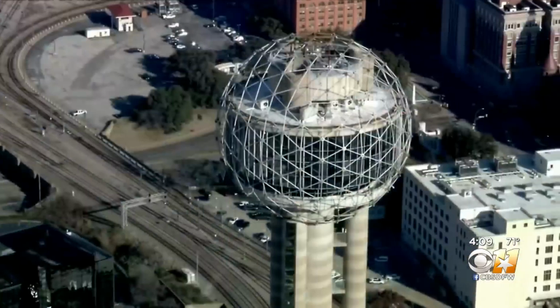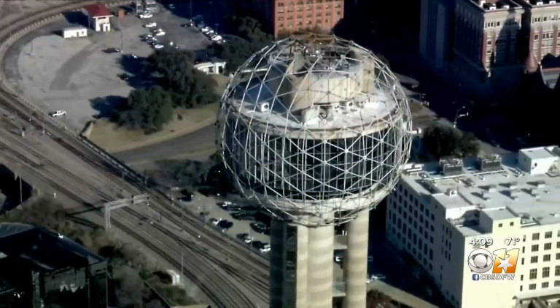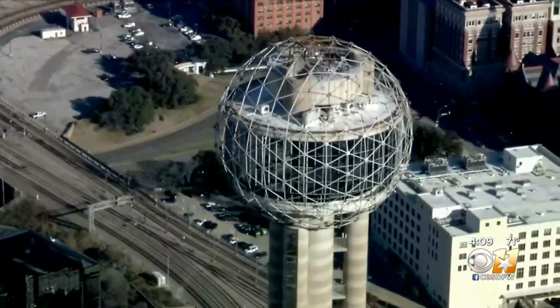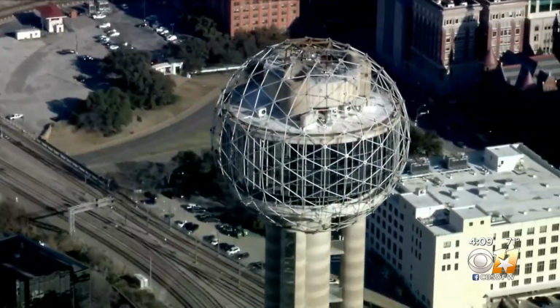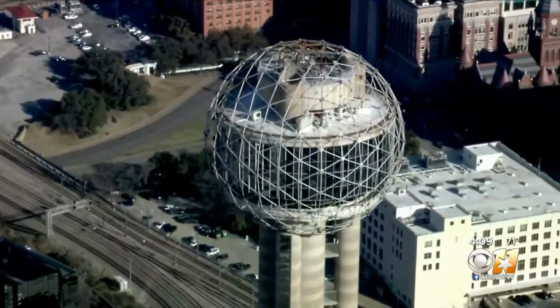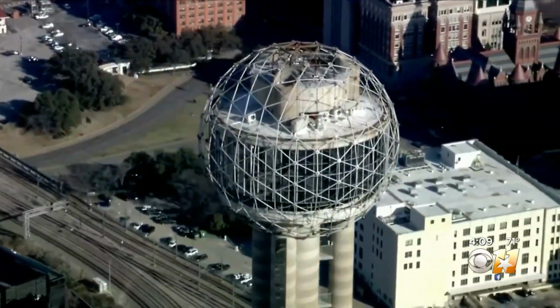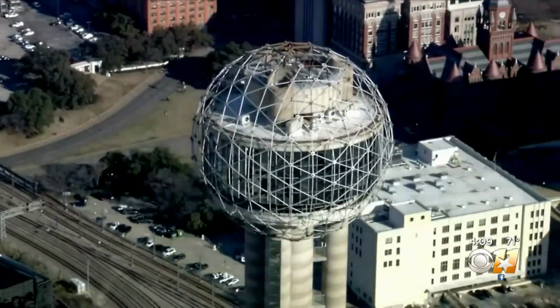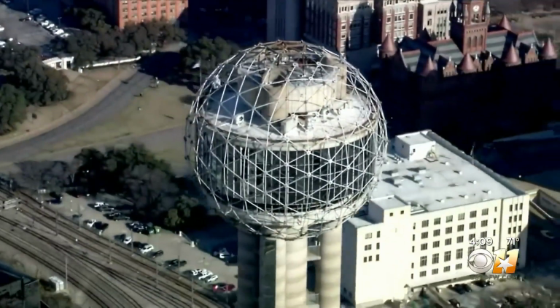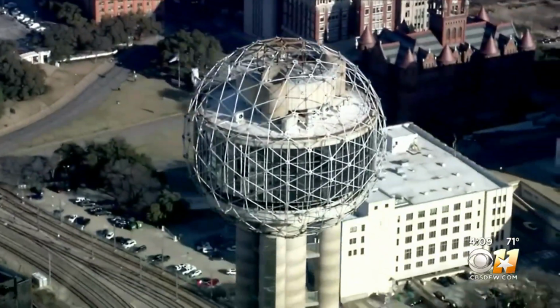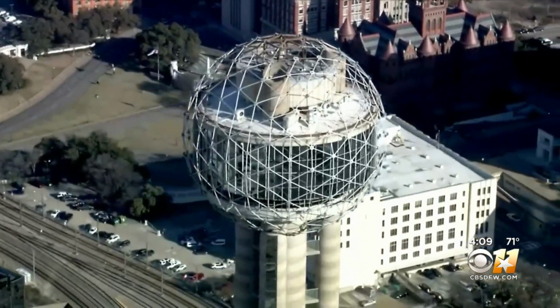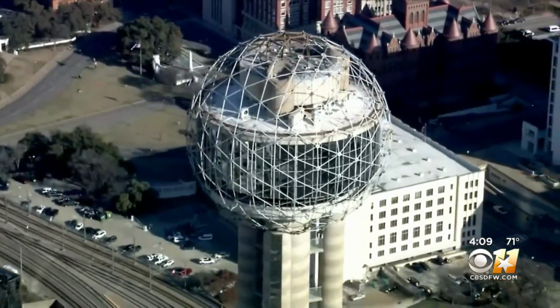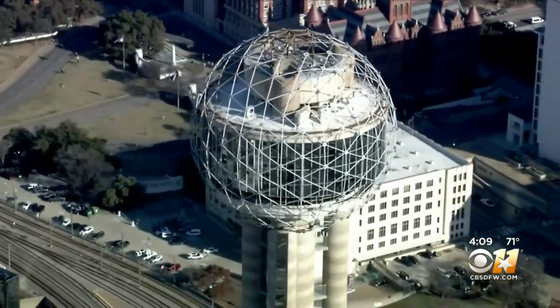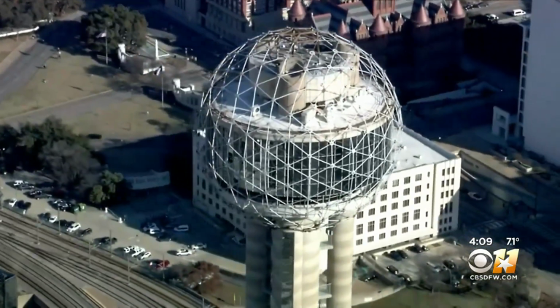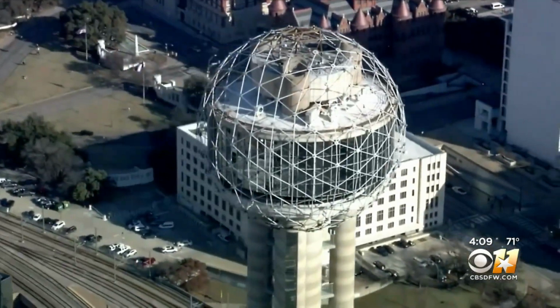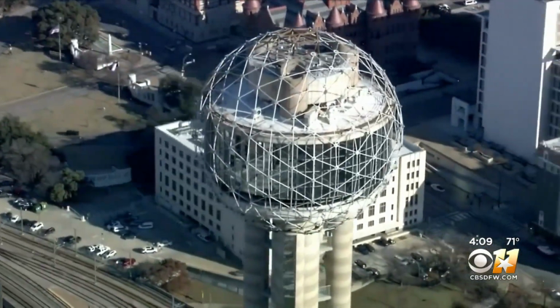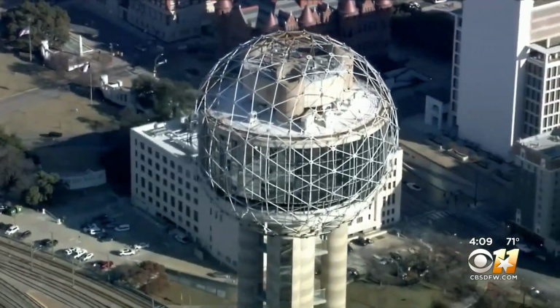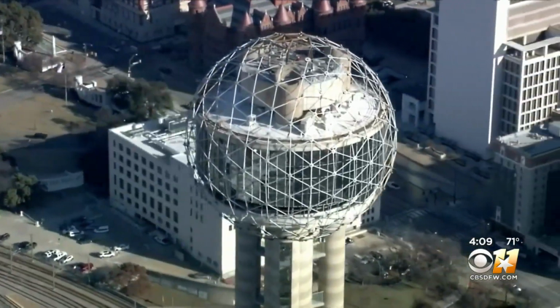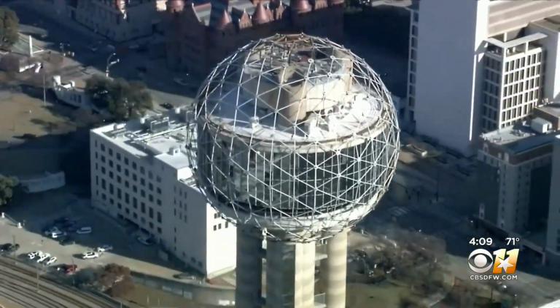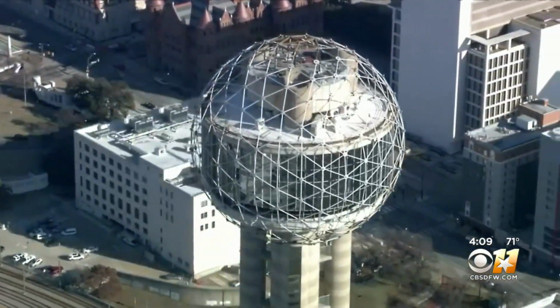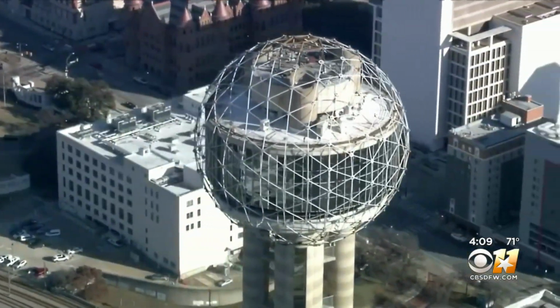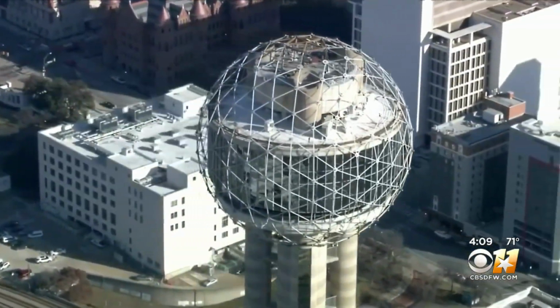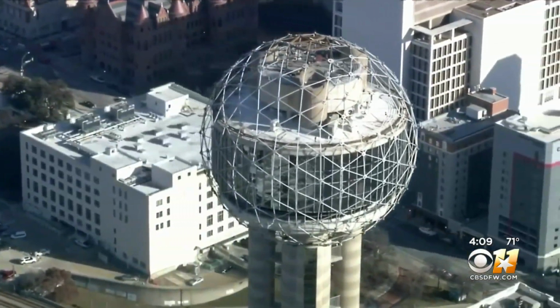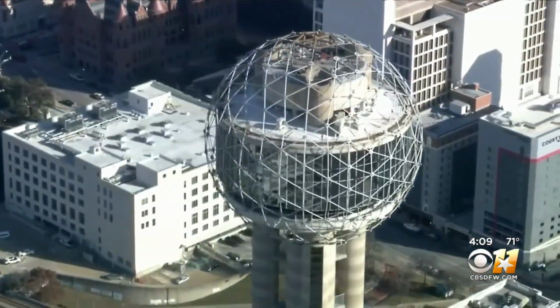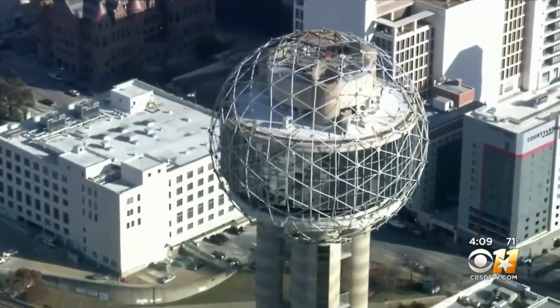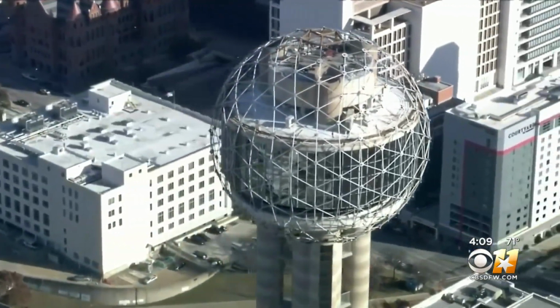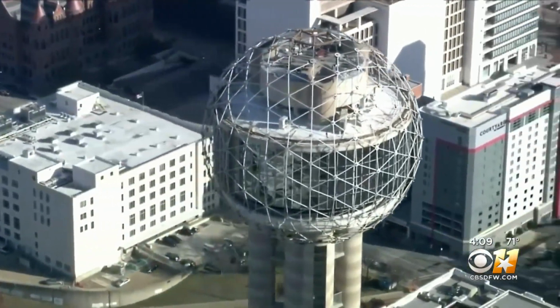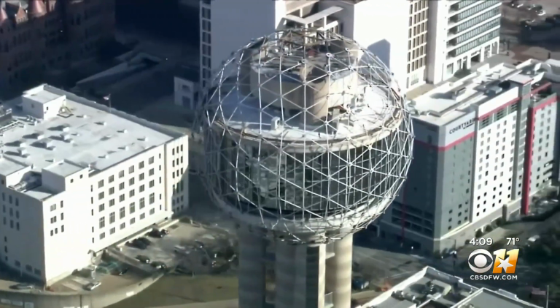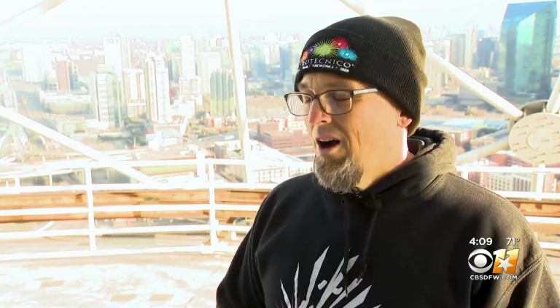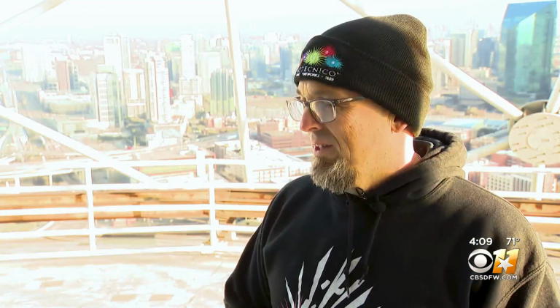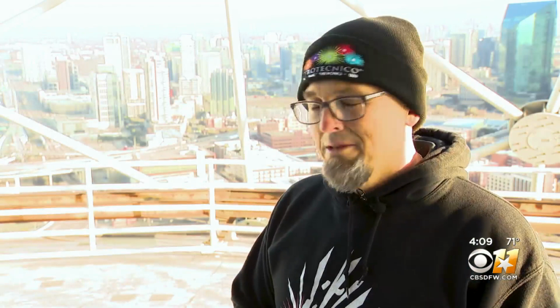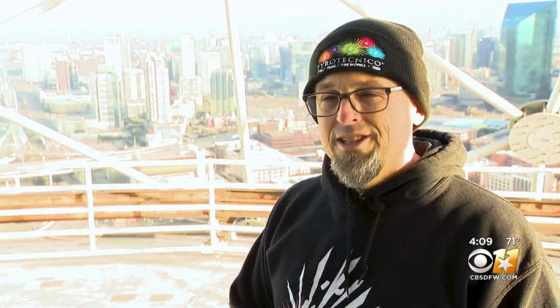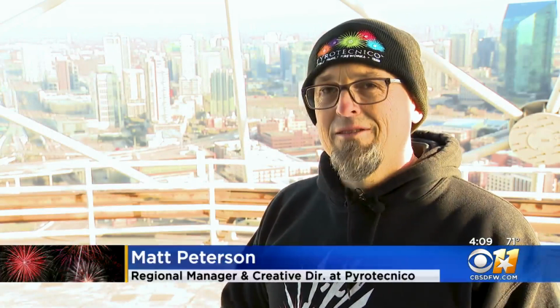You'll see a five-pointed star shoot out from the sphere with all of the individual fireworks. And so the ball creates a star — that's the best thing ever.